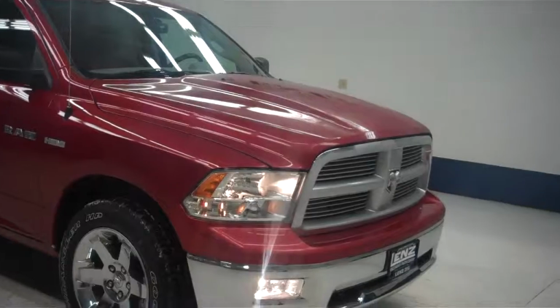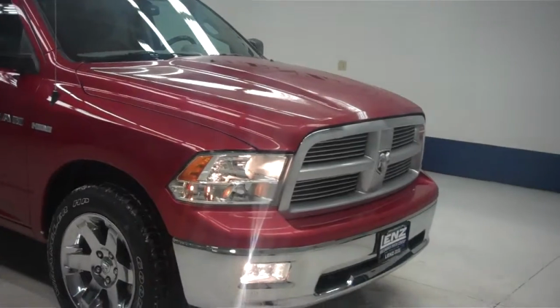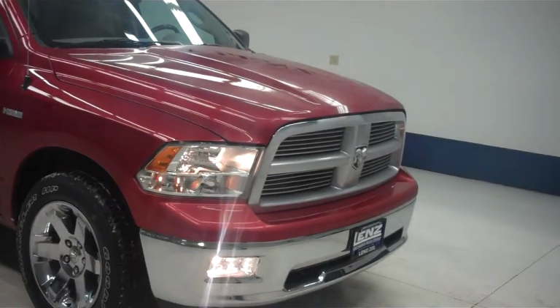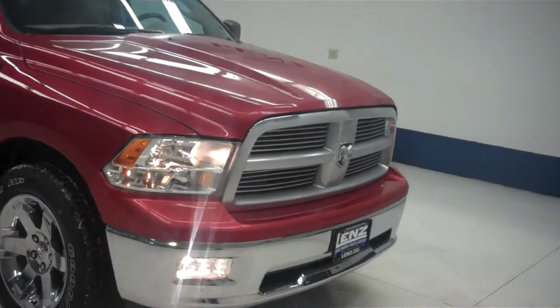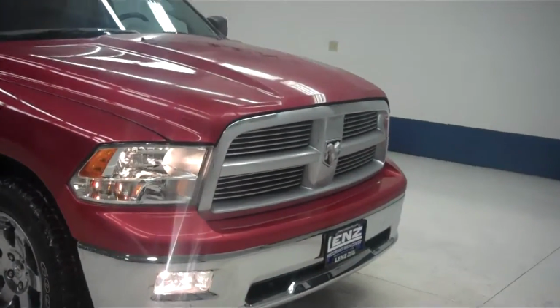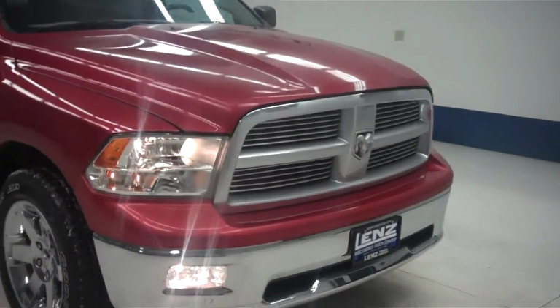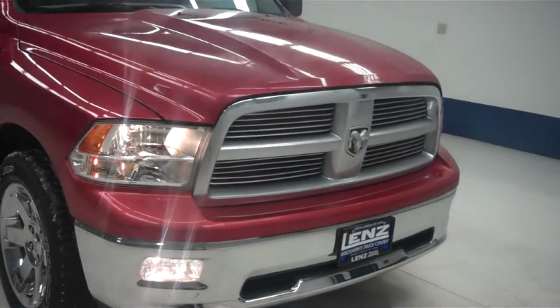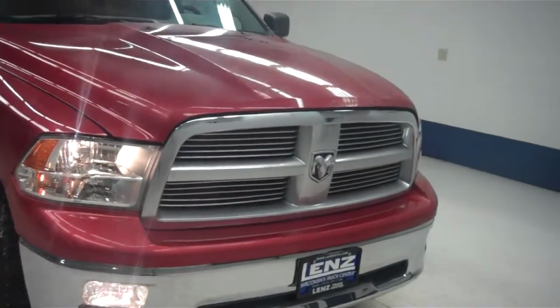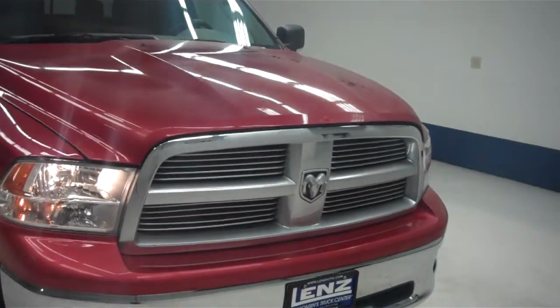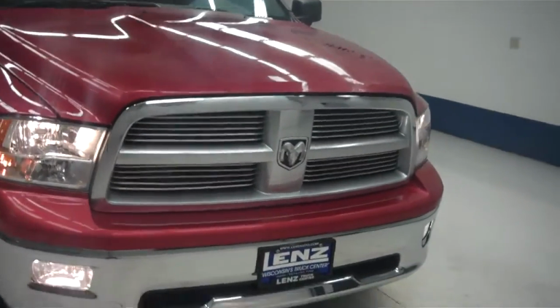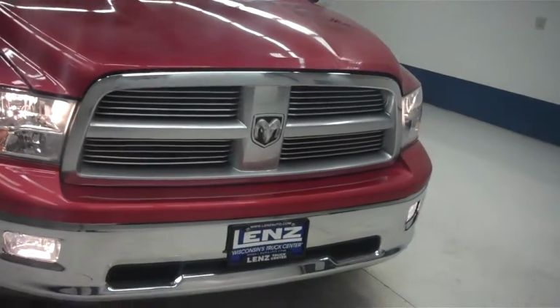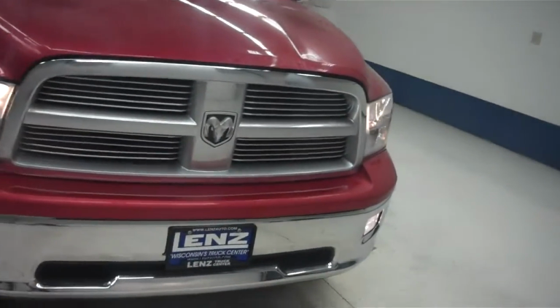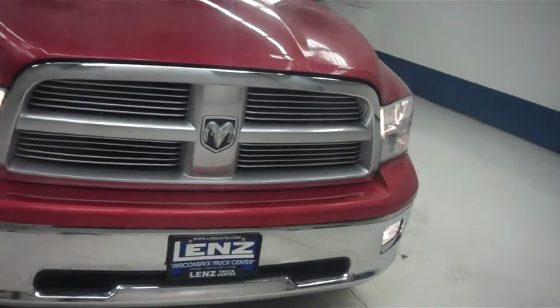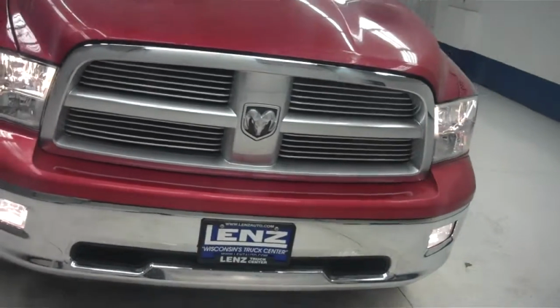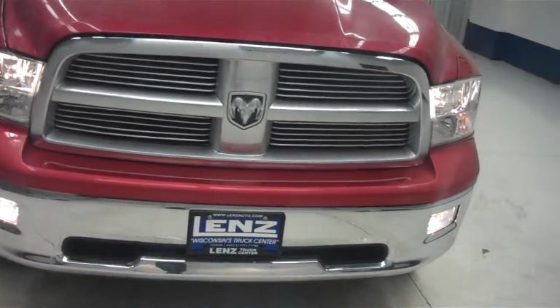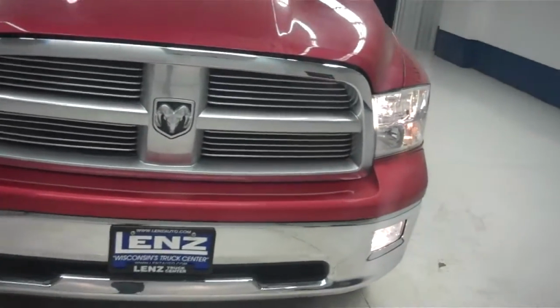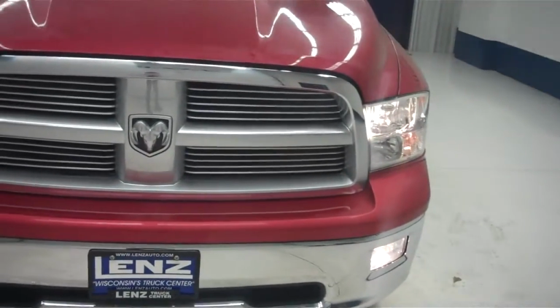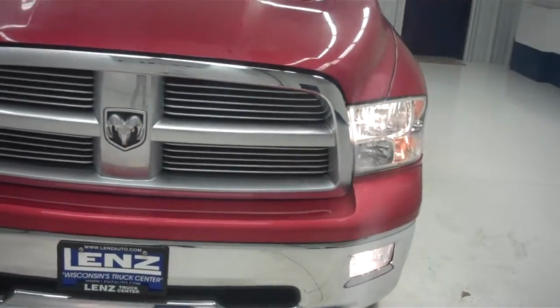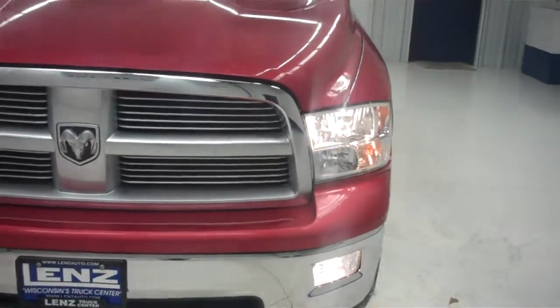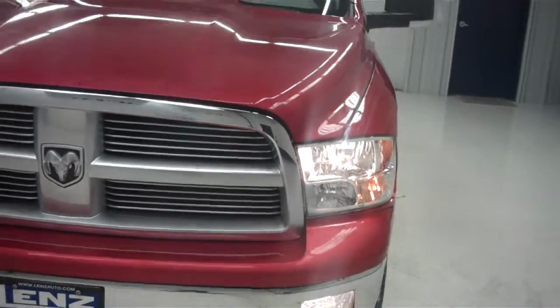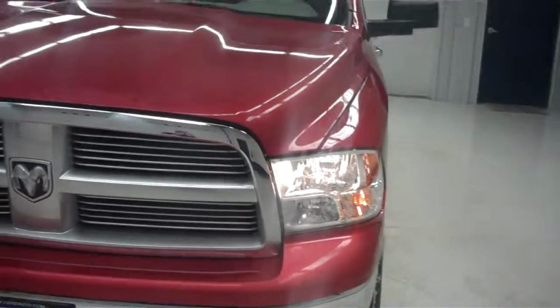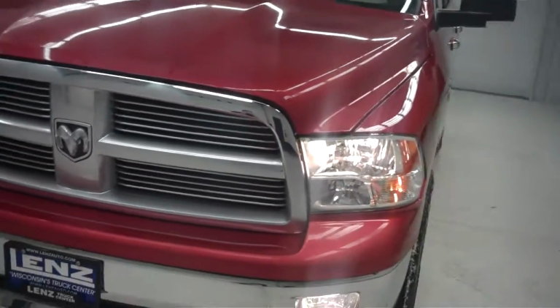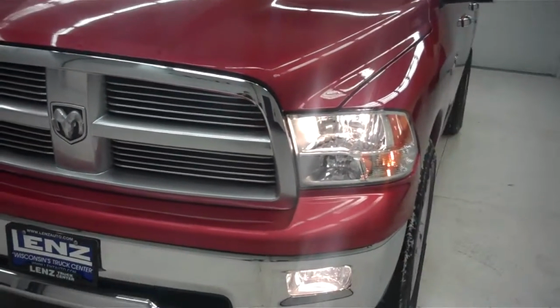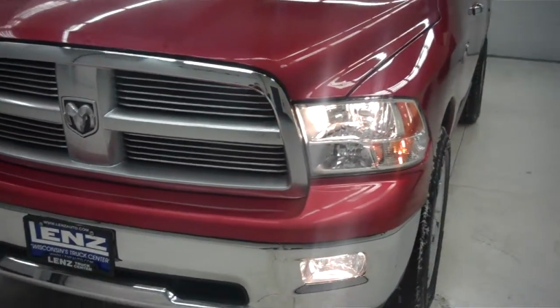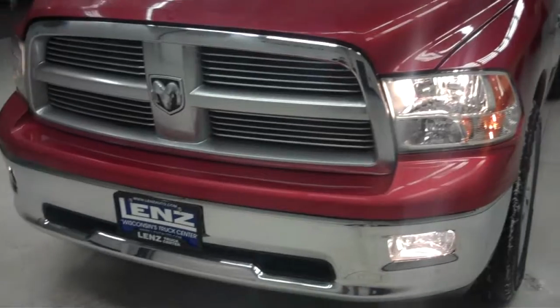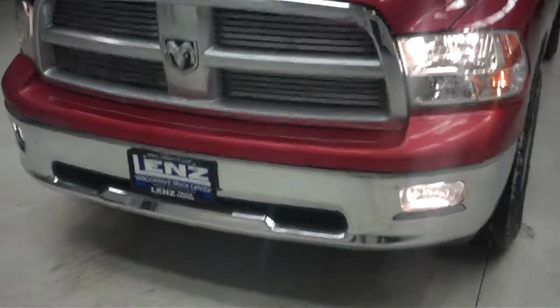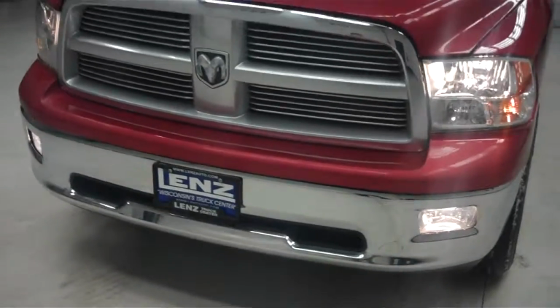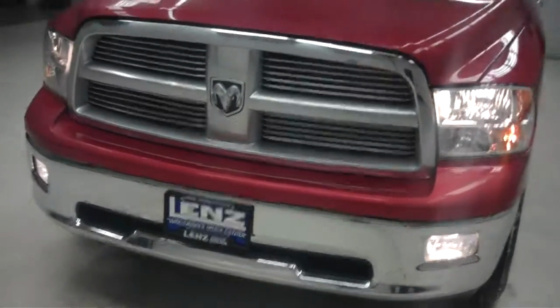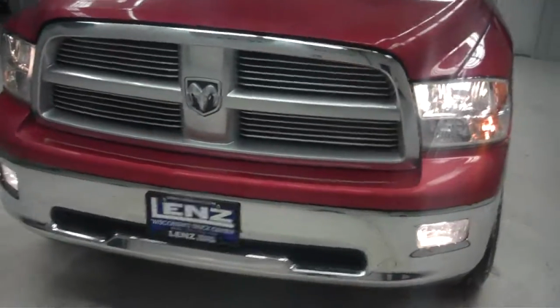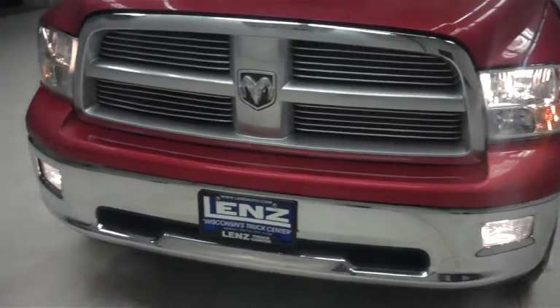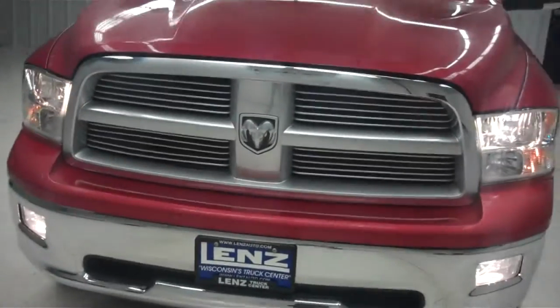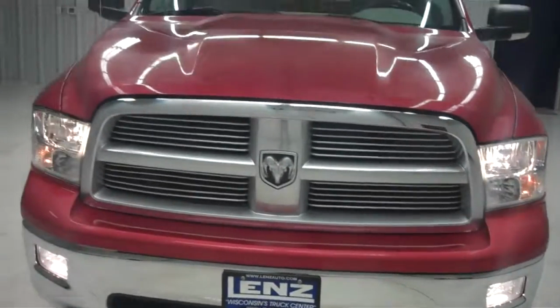This is stock number B5076, a 2010 Dodge Ram 1500 crew cab, short bed, in inferno red with a 5.7 liter Hemi V8 and only 36,000 miles on this vehicle.